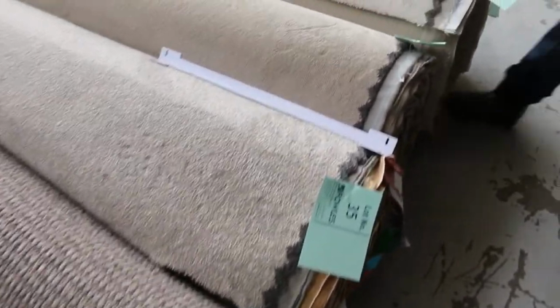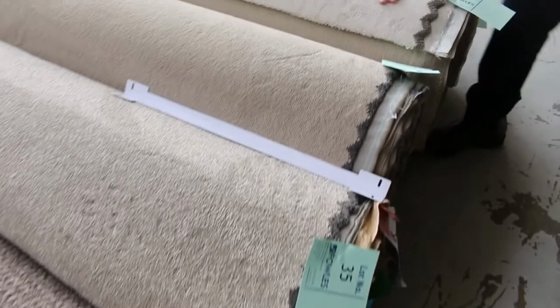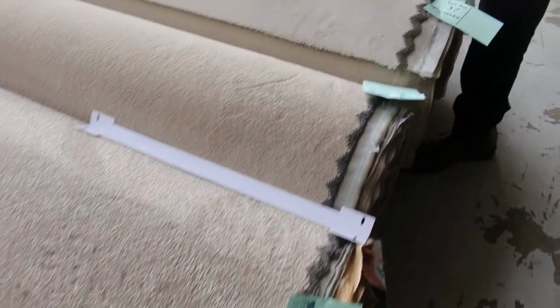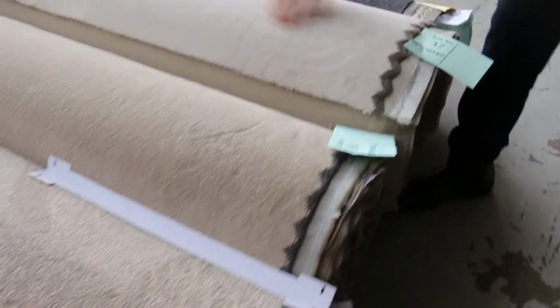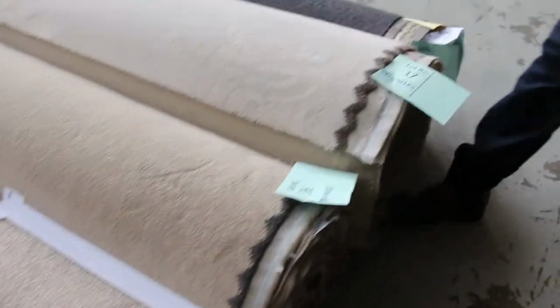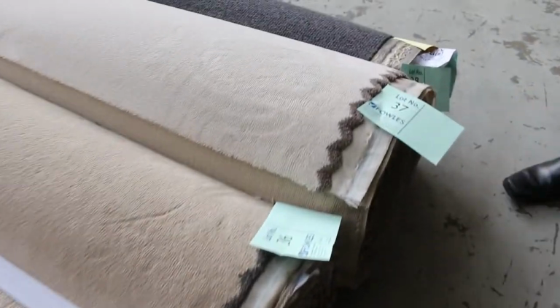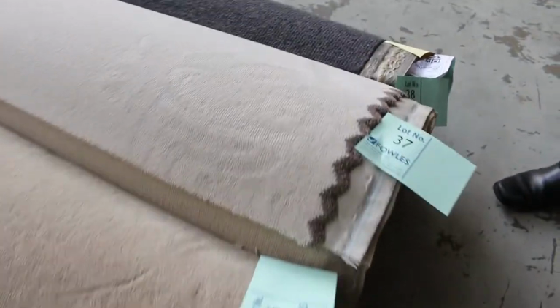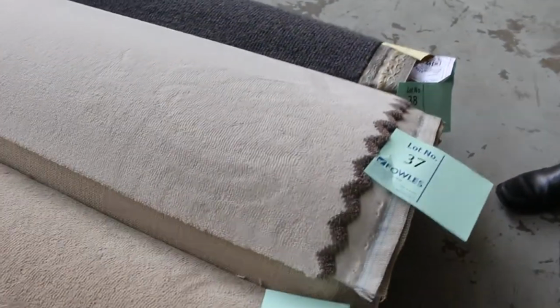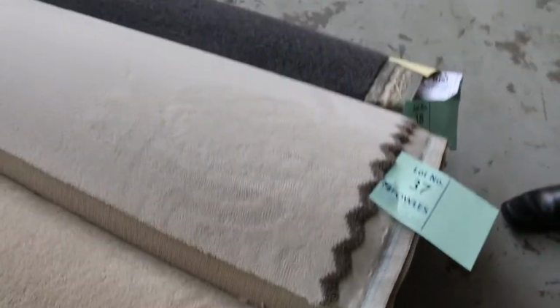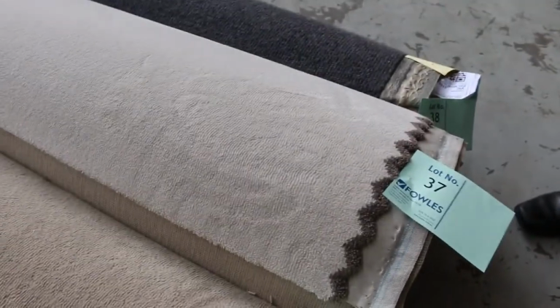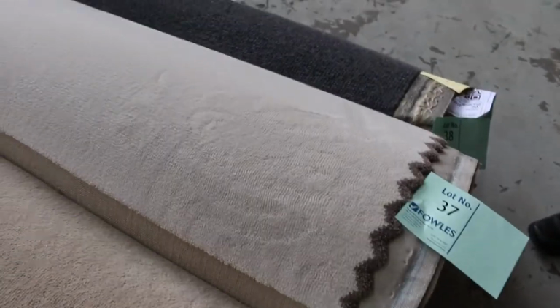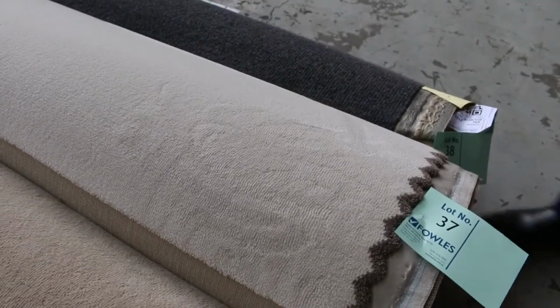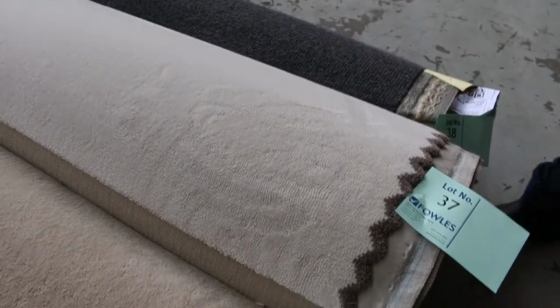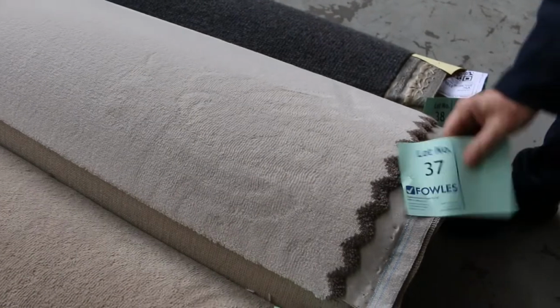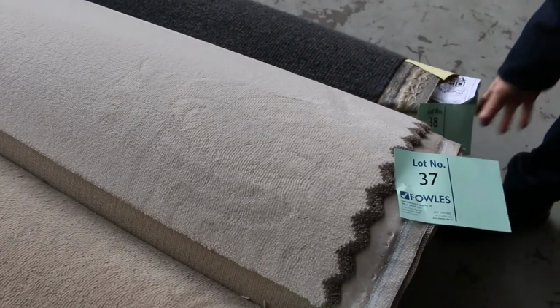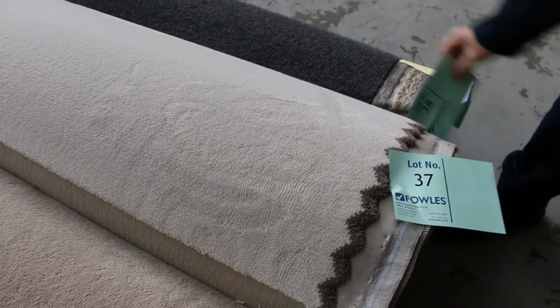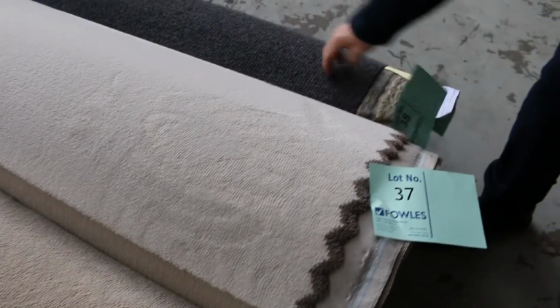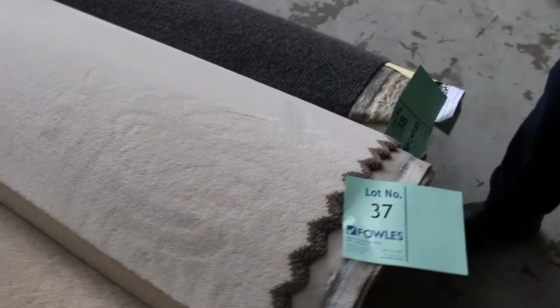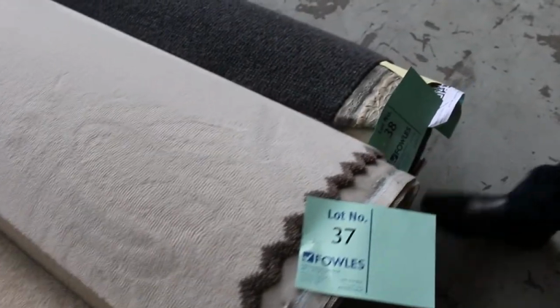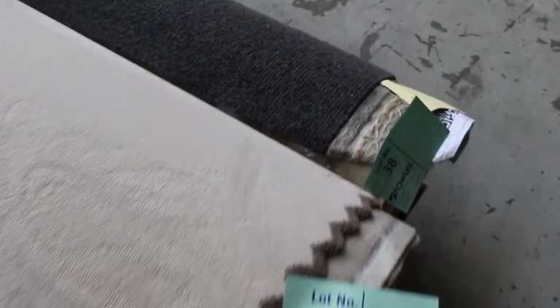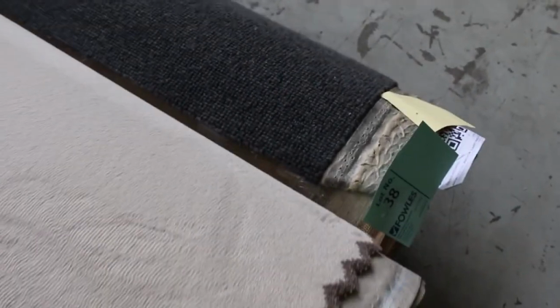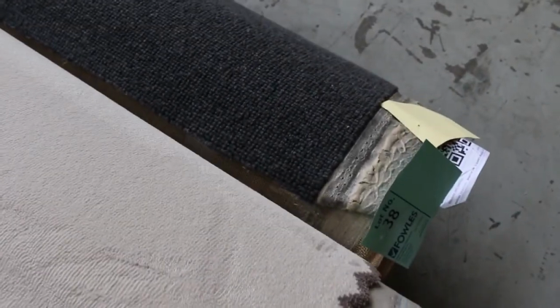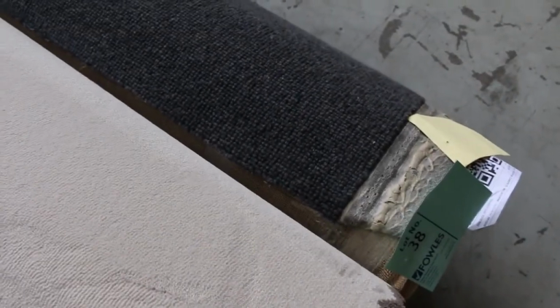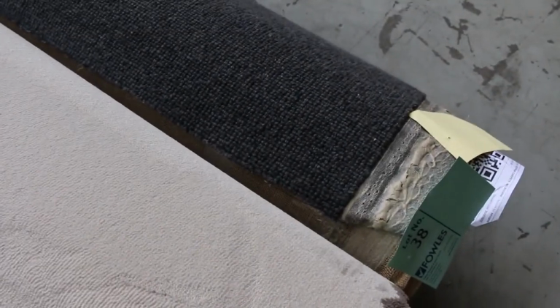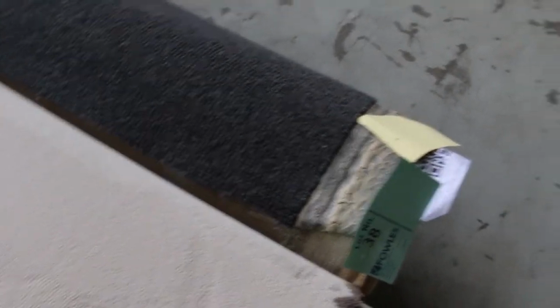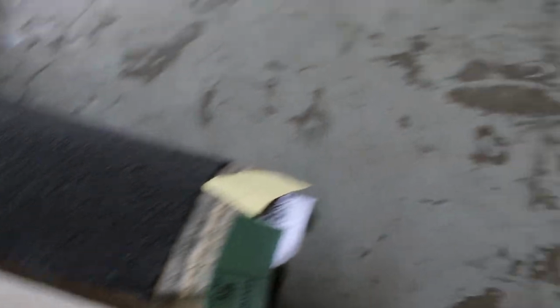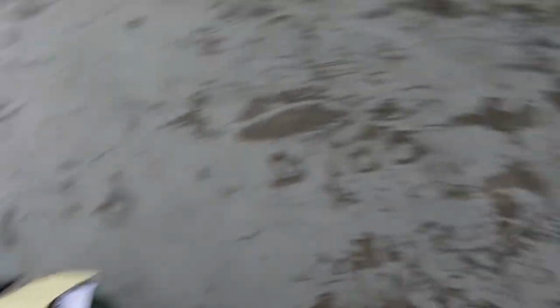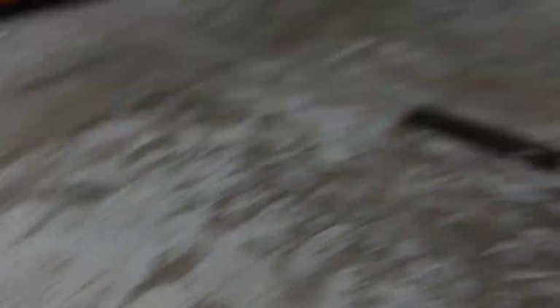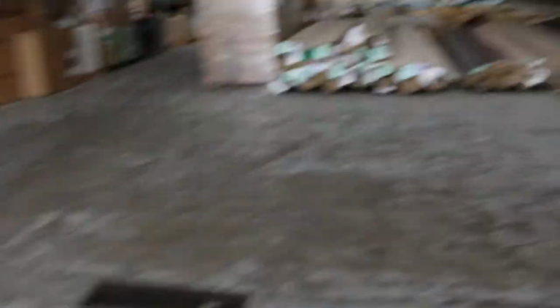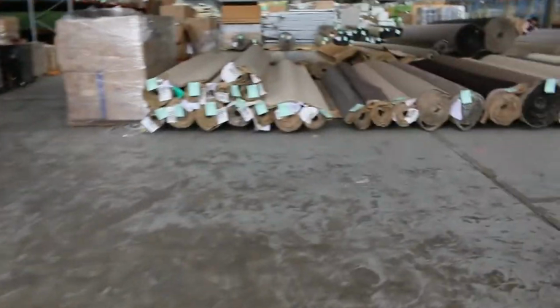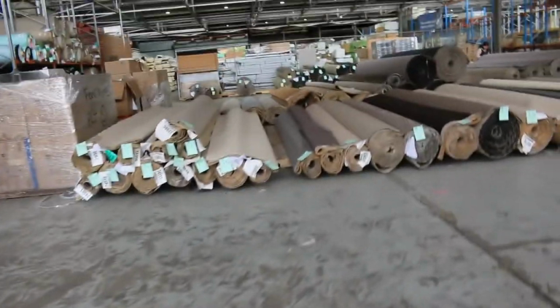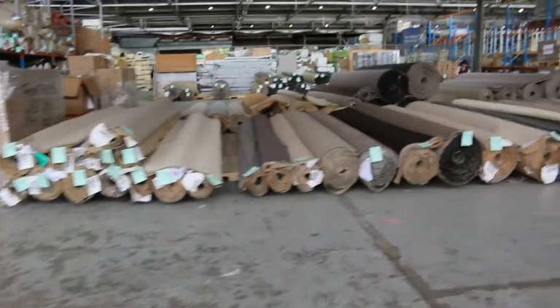We've got some really nice solution dyed plush piles on the end getting up around the 10 meter plus mark. Lot numbers 37 and 38 right in there — that's actually 100% wool, so some really nice small to medium size rolls over this way.